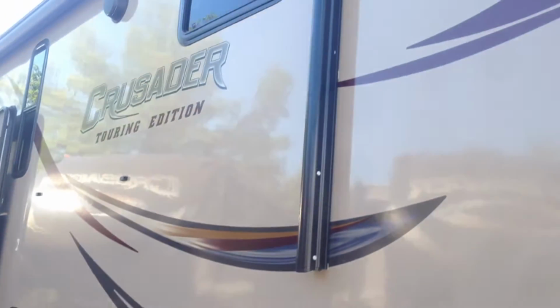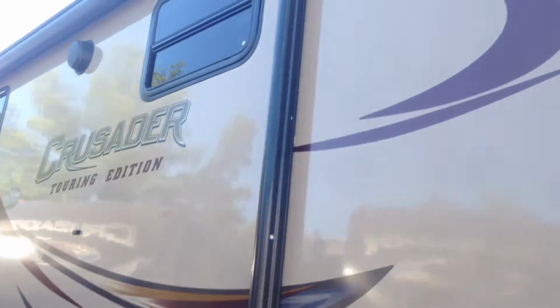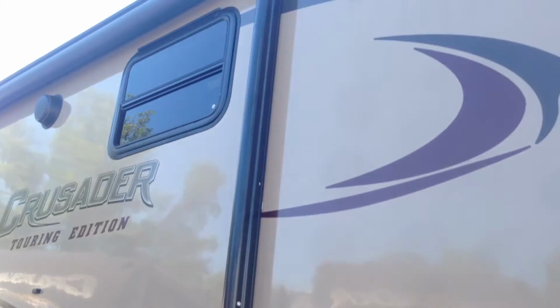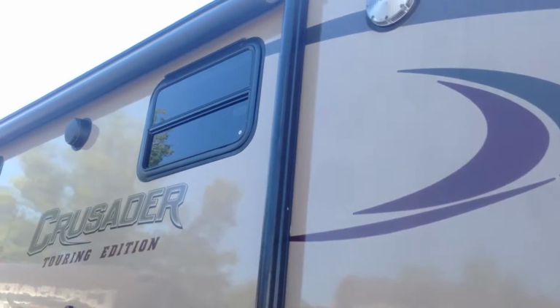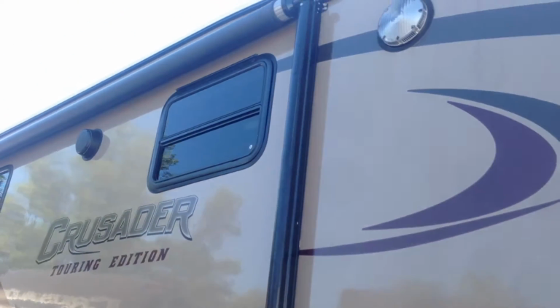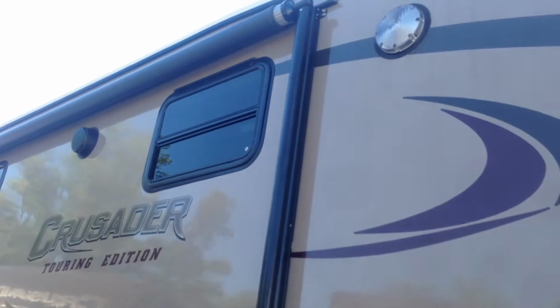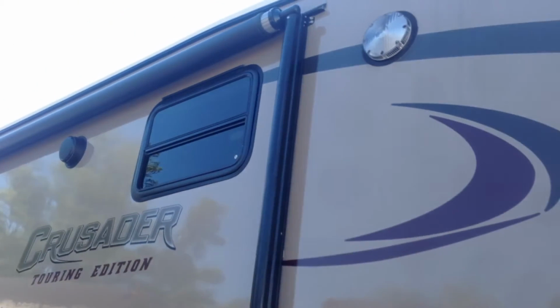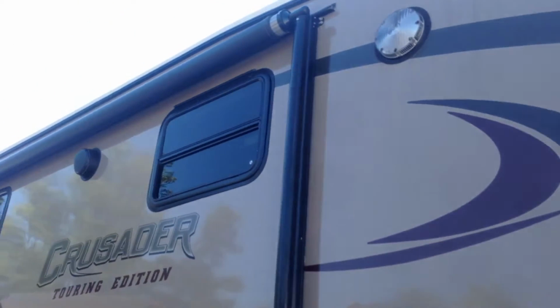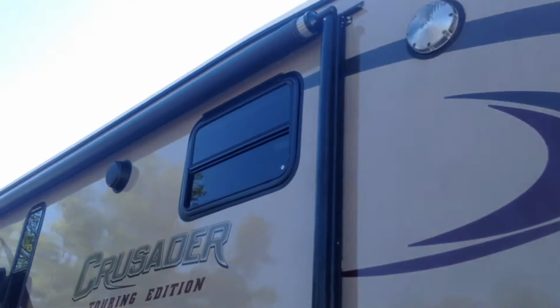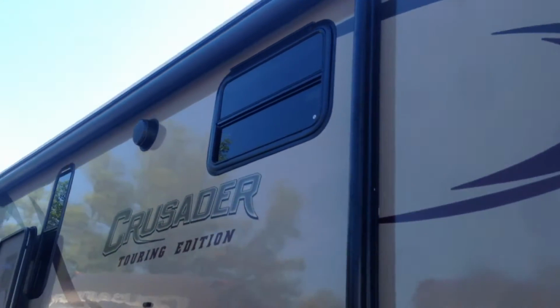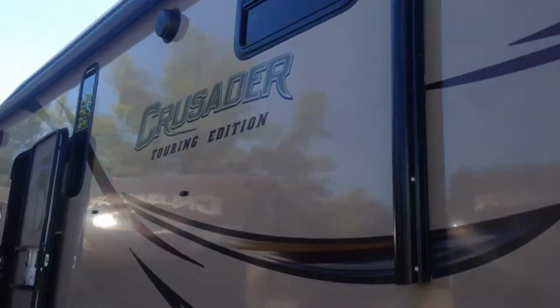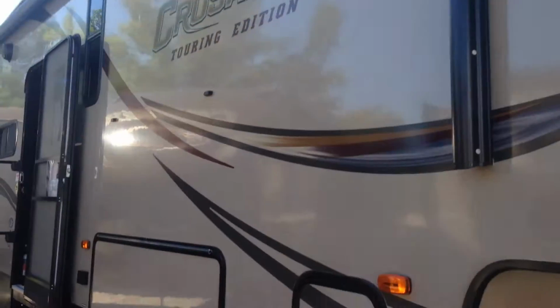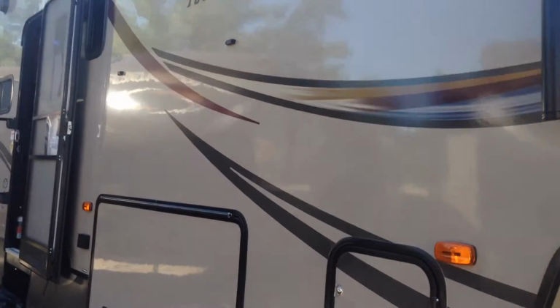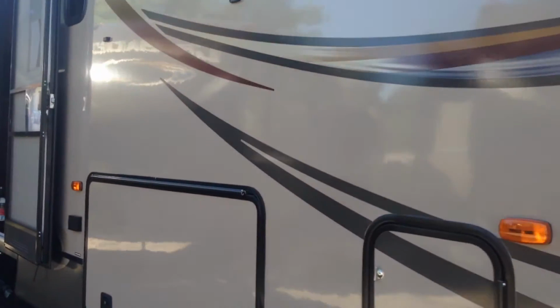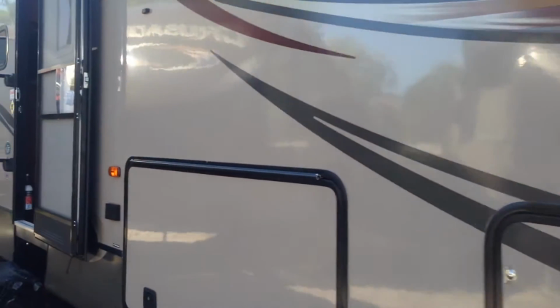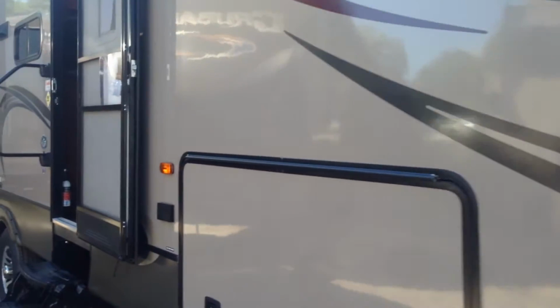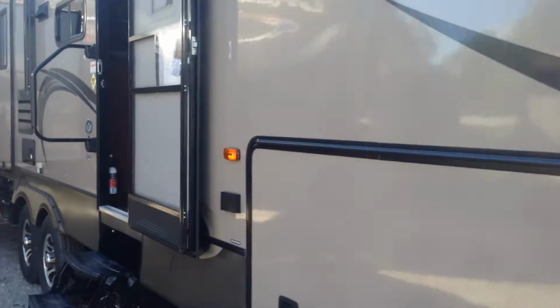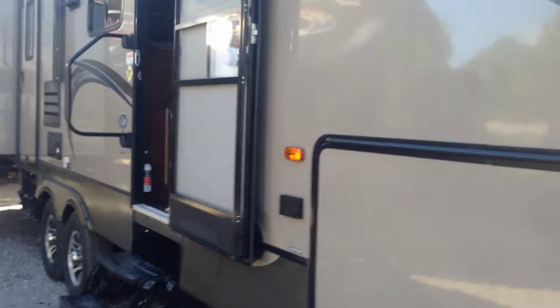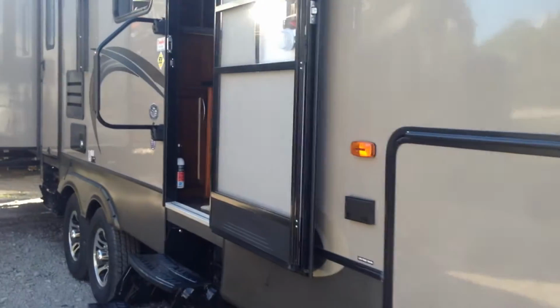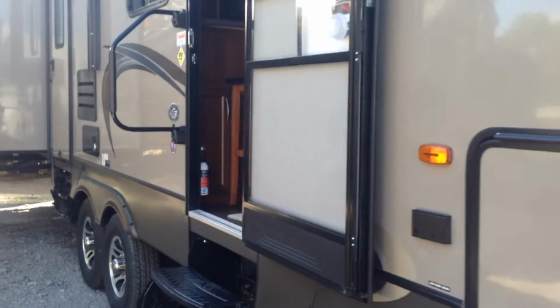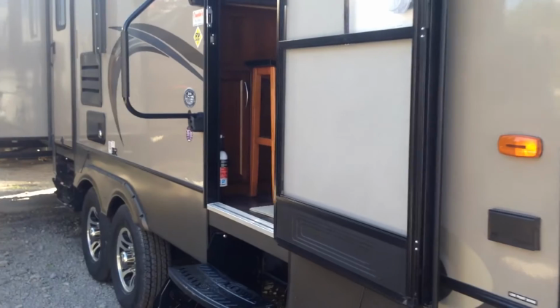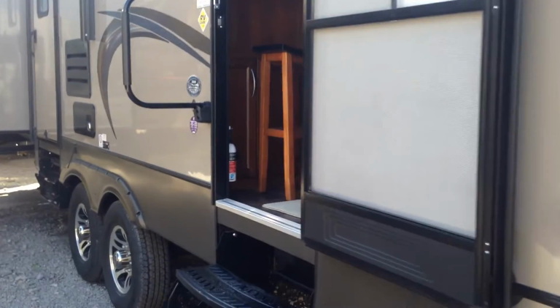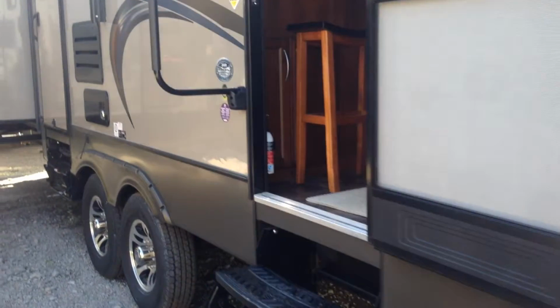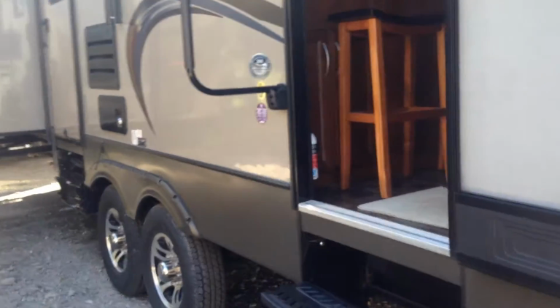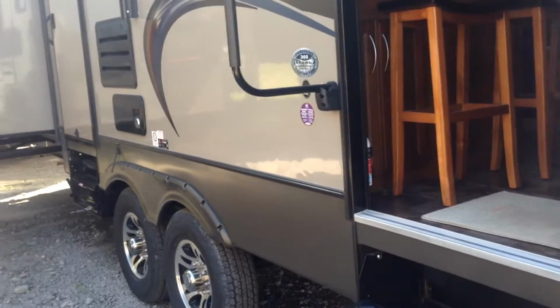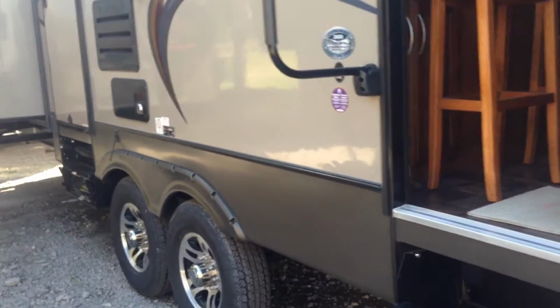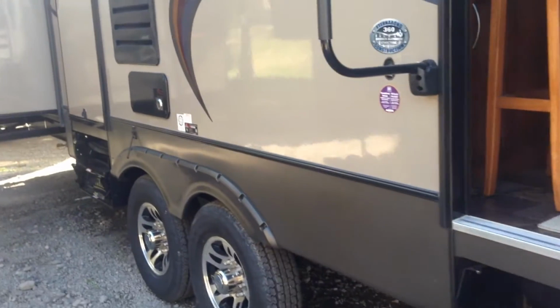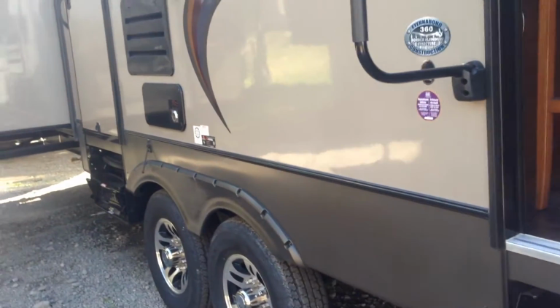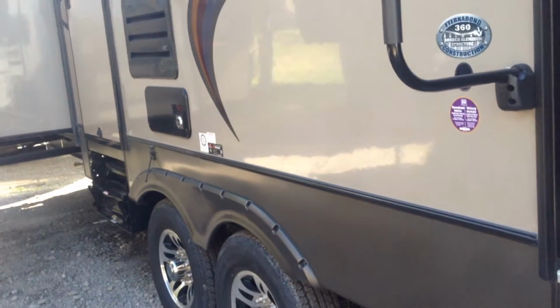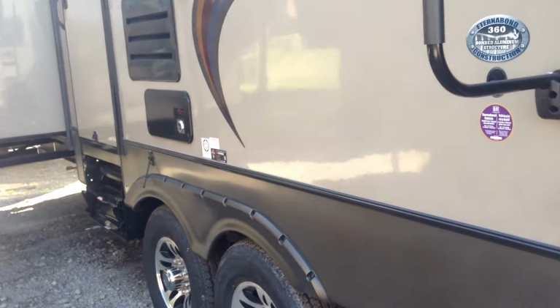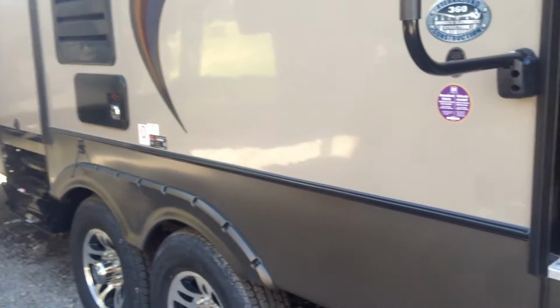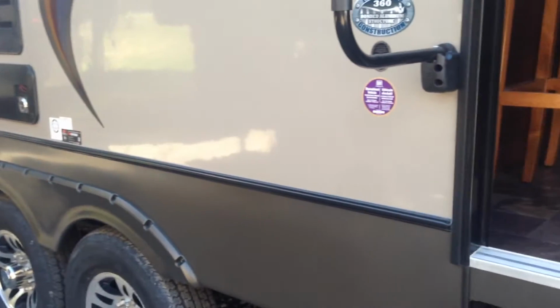In the front you've got your electric awning, outside speakers, and aluminum alloy rims. It's a two-door trailer, so you've got a door in the front and a door in the back.